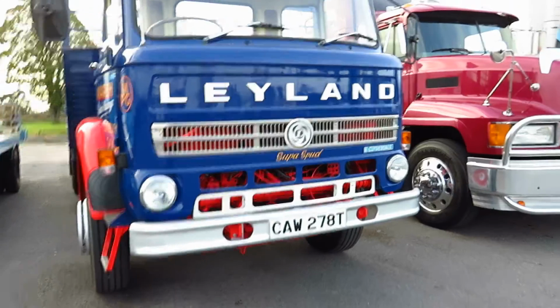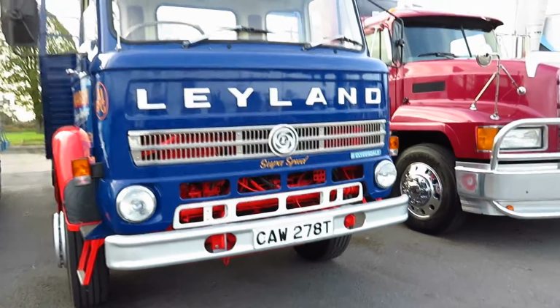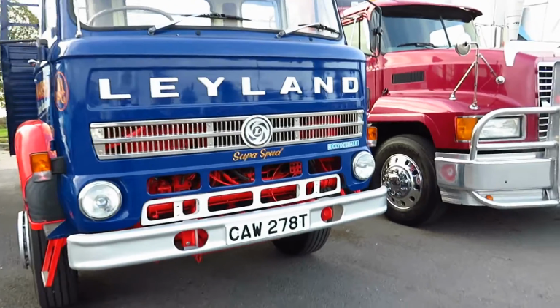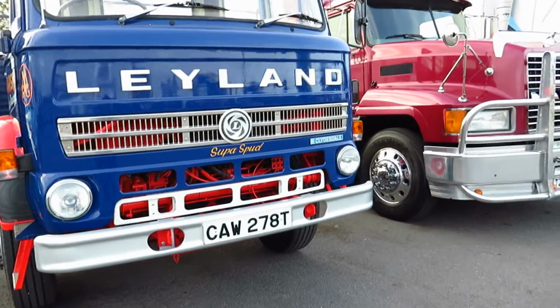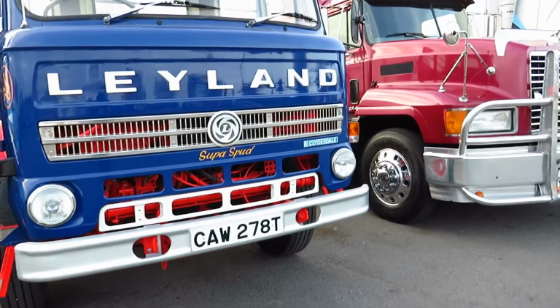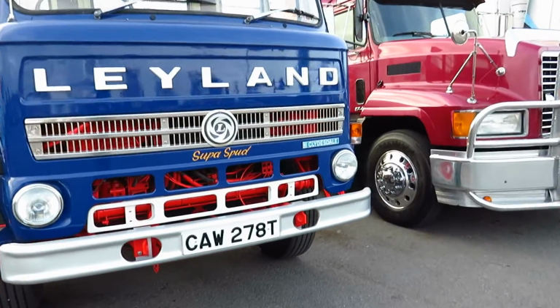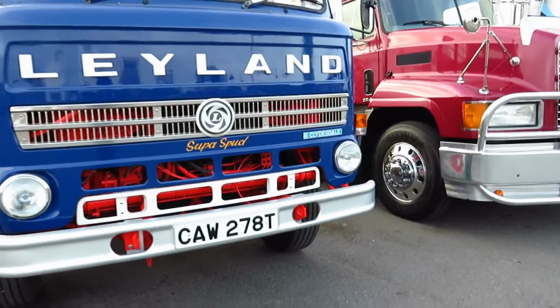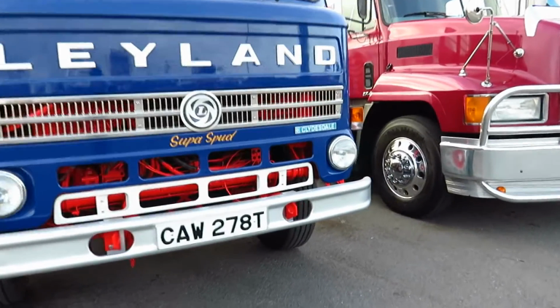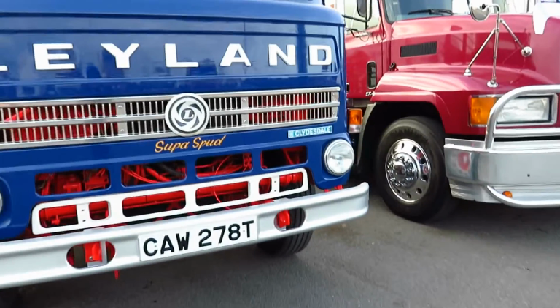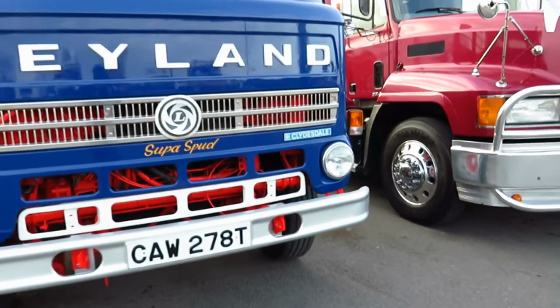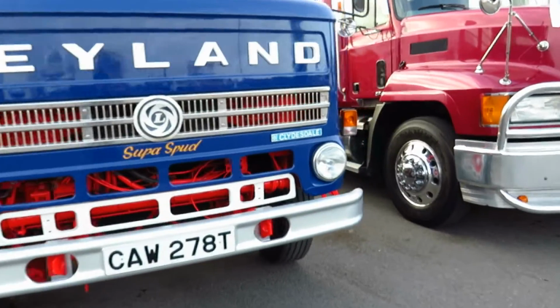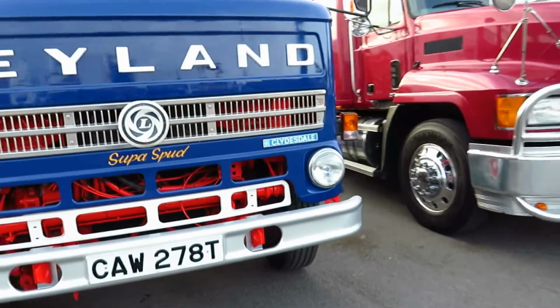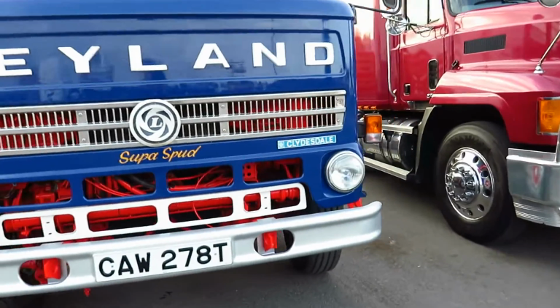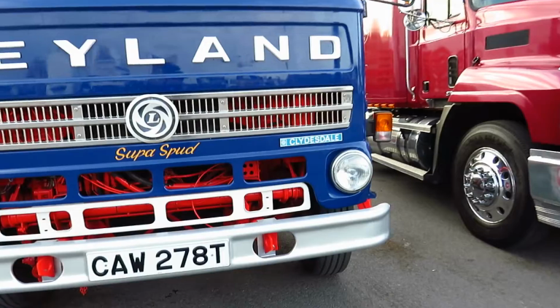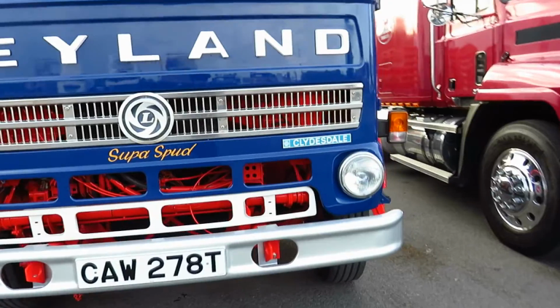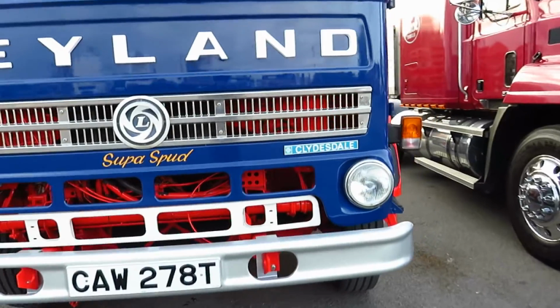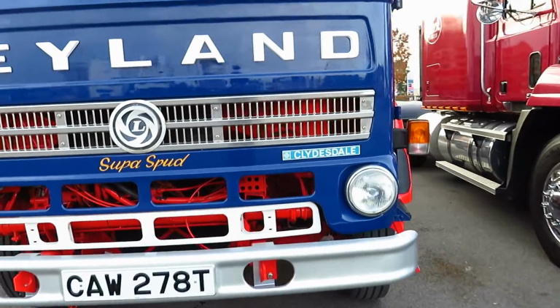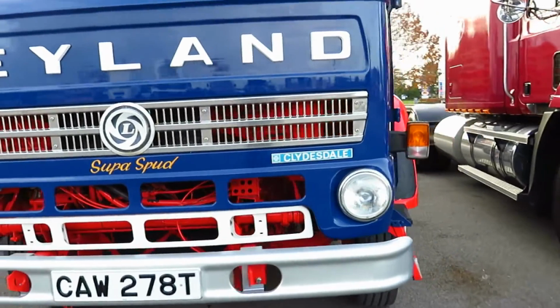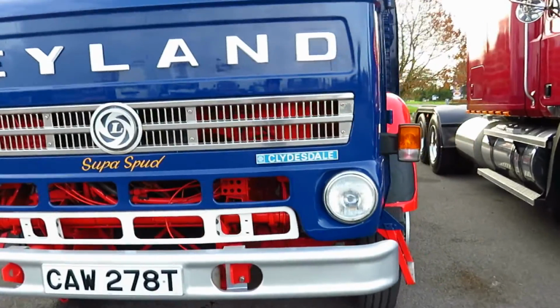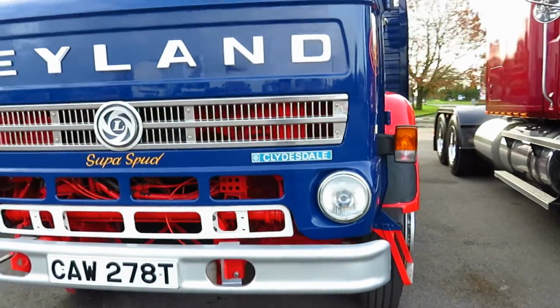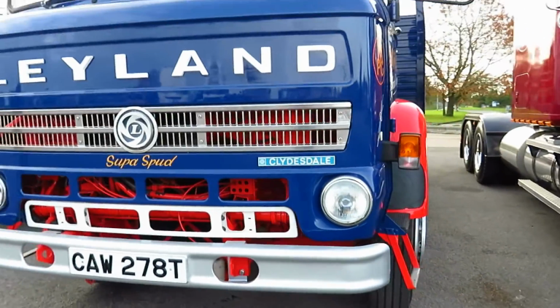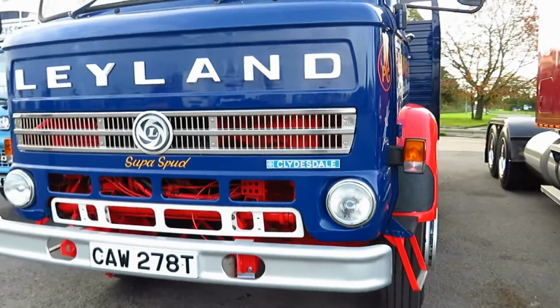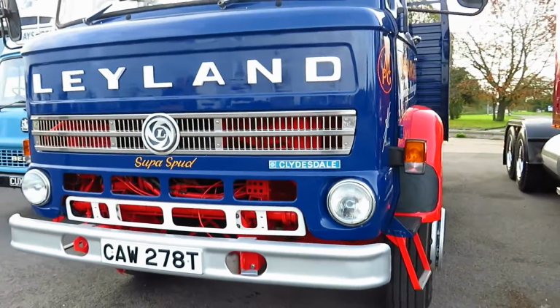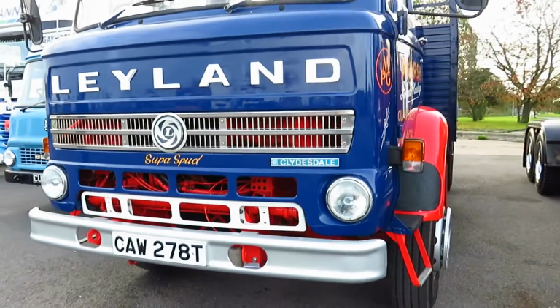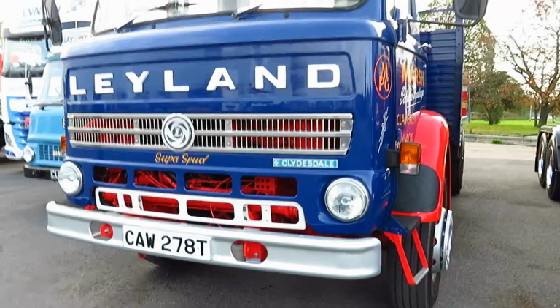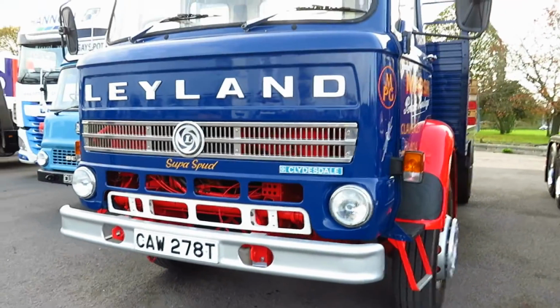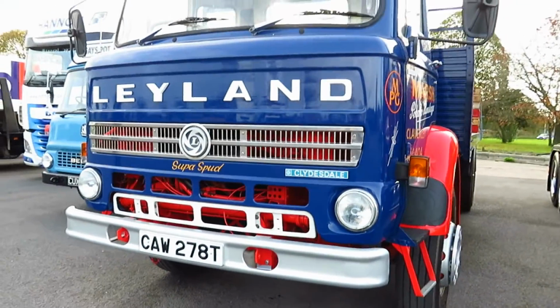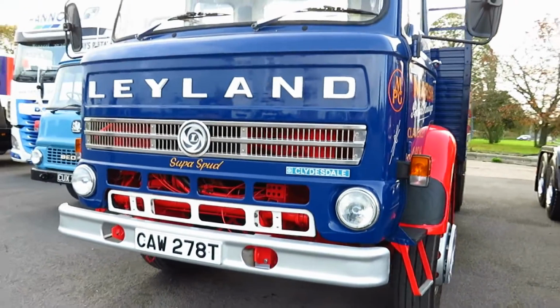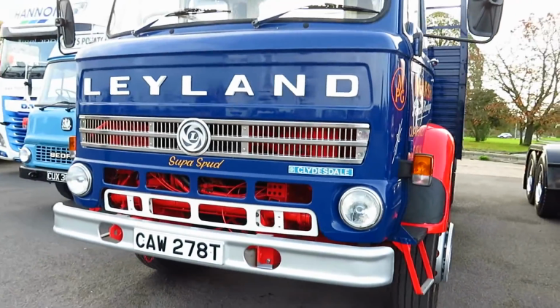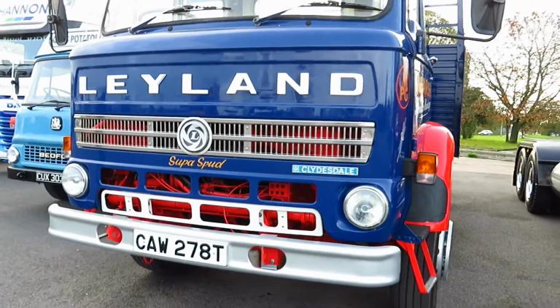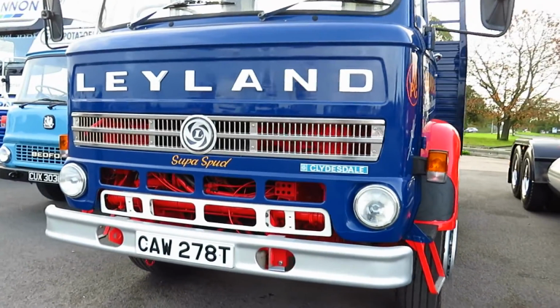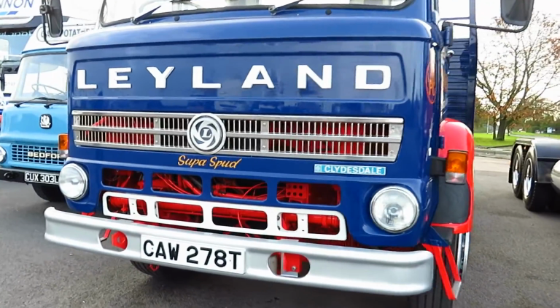Very tasty! The Midway Truck Stop meet is held every first Sunday of the month.